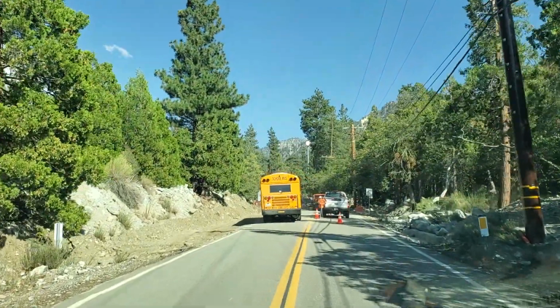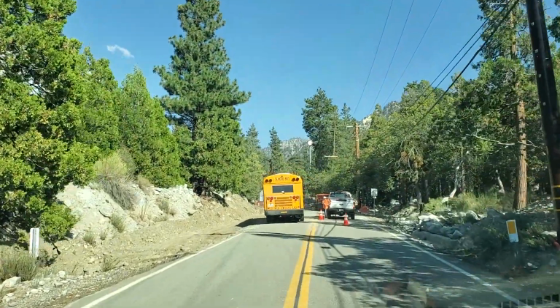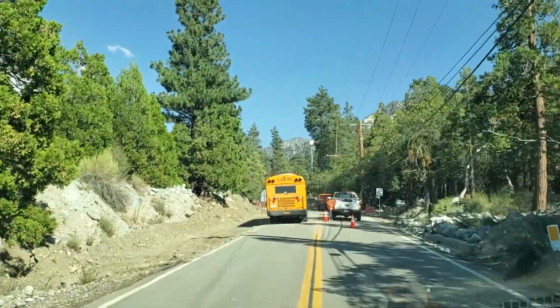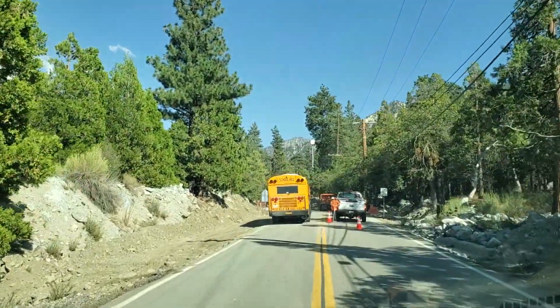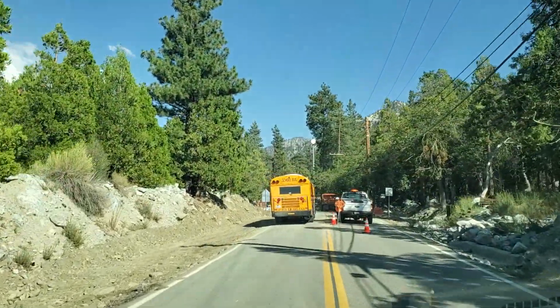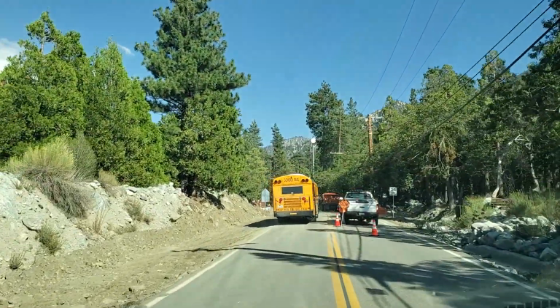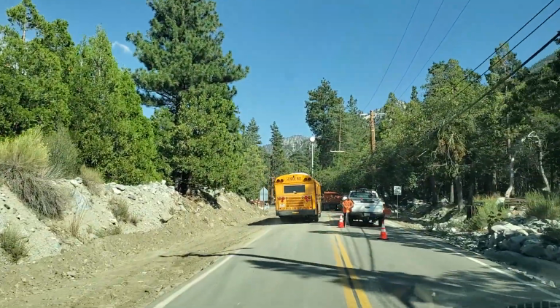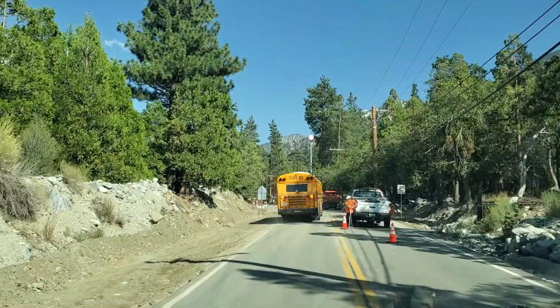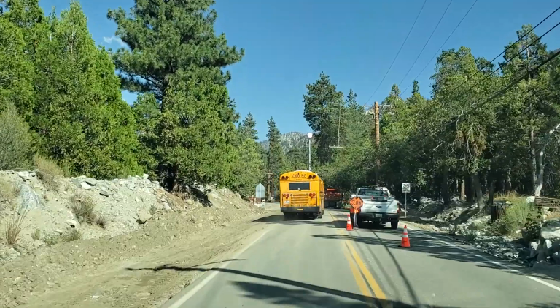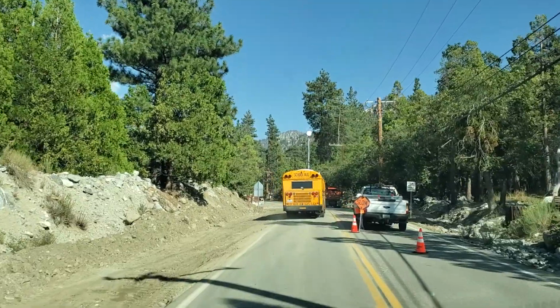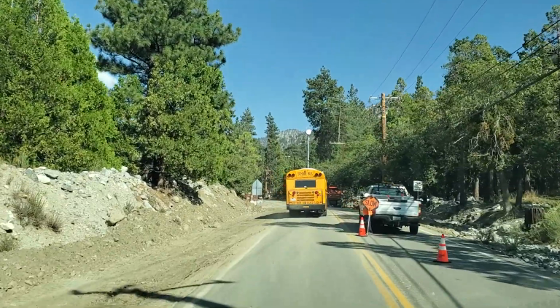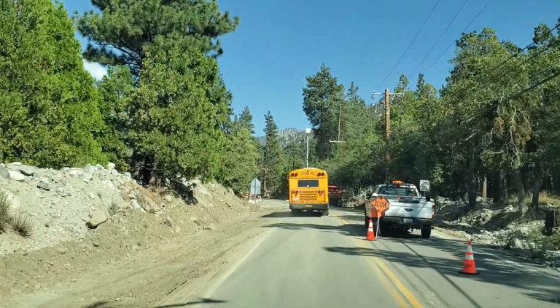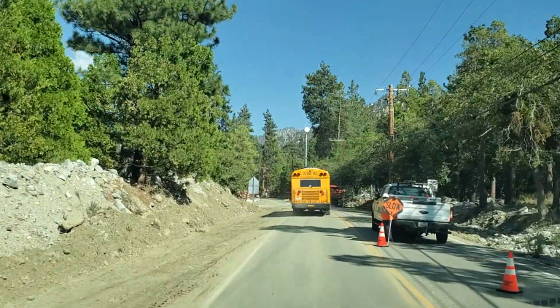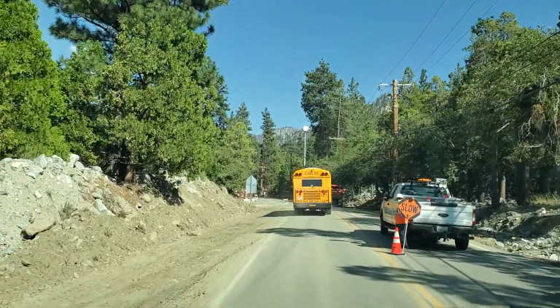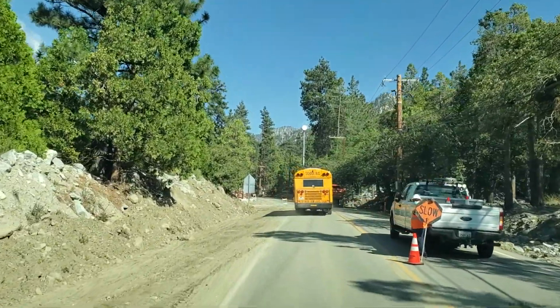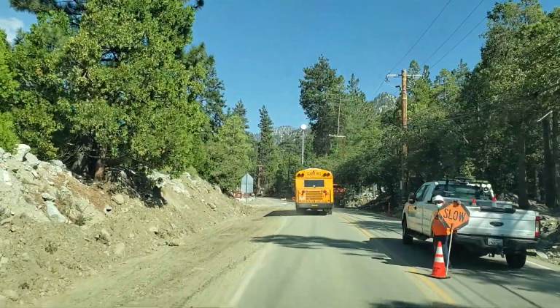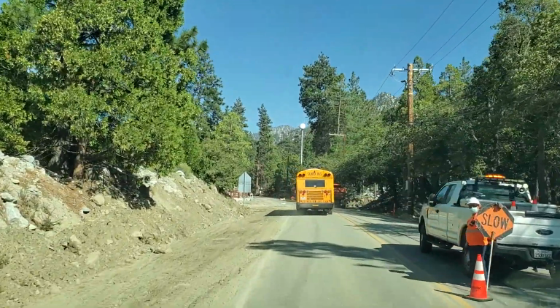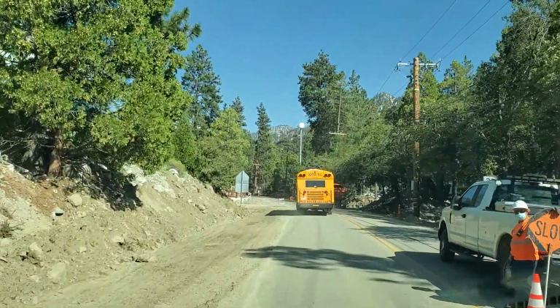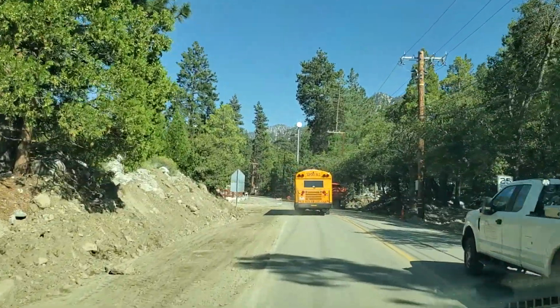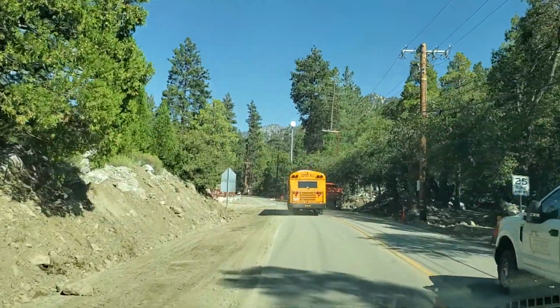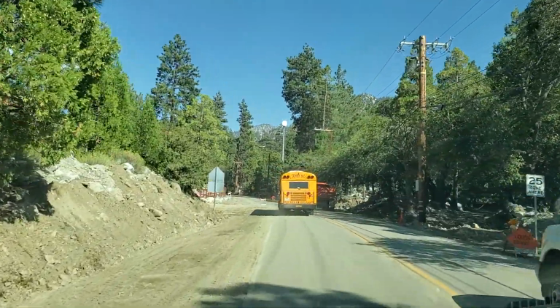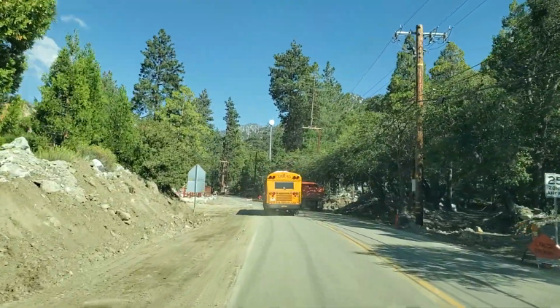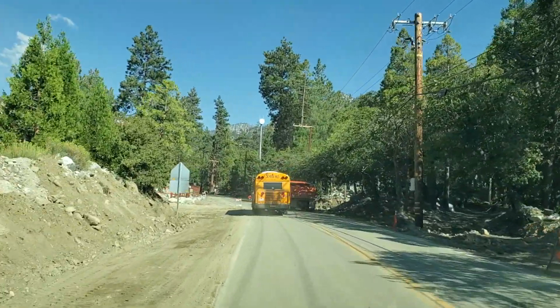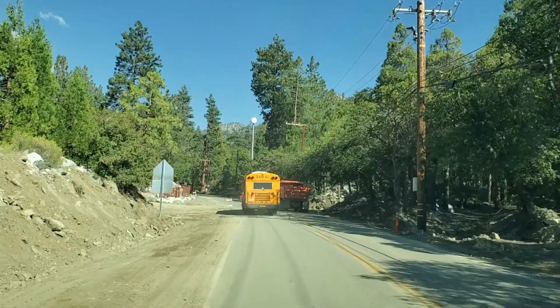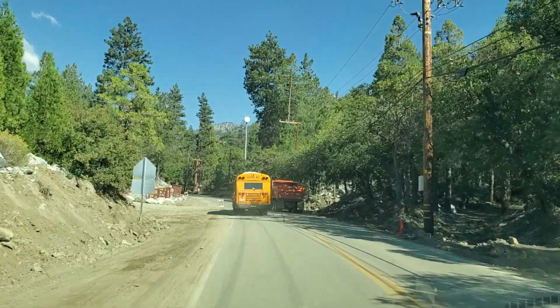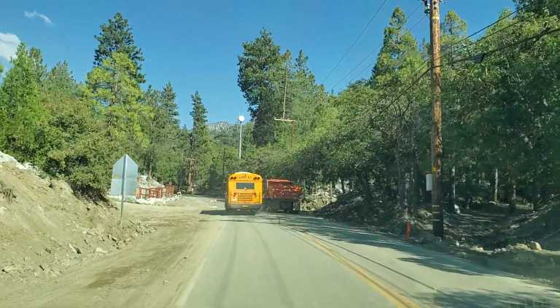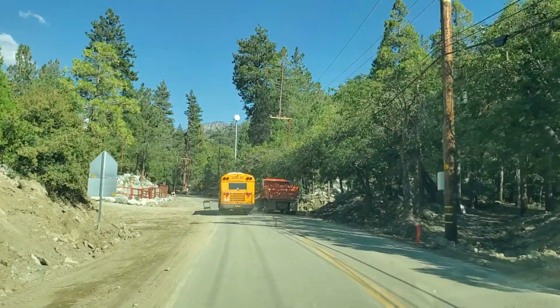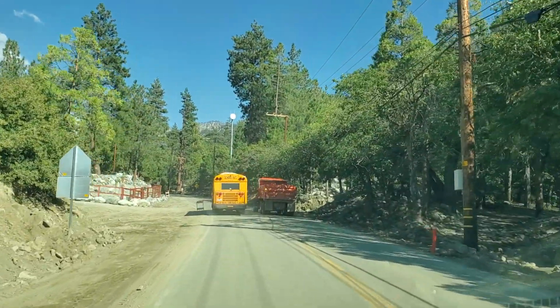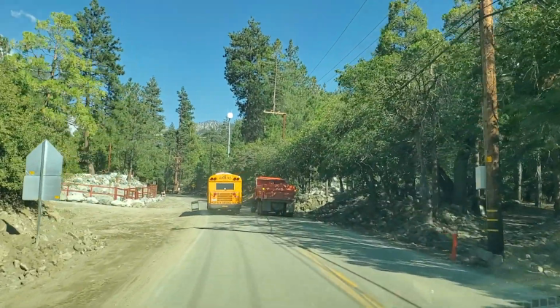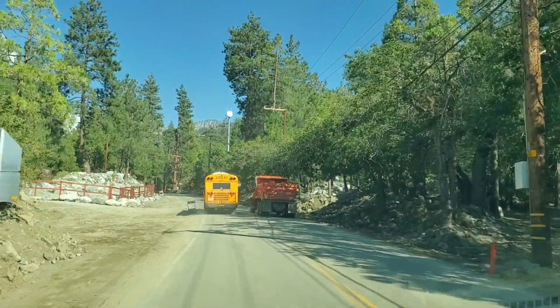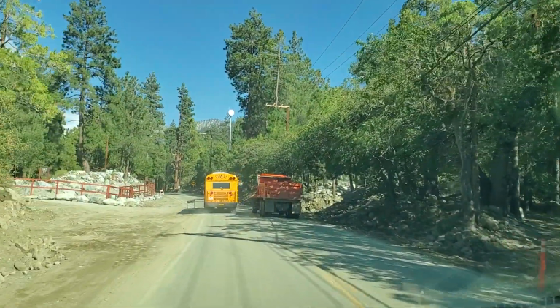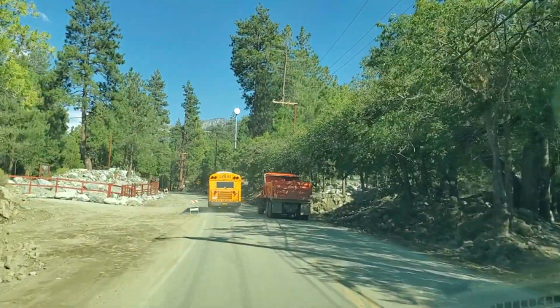Here we are, we're on probably Falls Drive, going into Torres Falls. This was the two slides here at Maumur Trailhead.